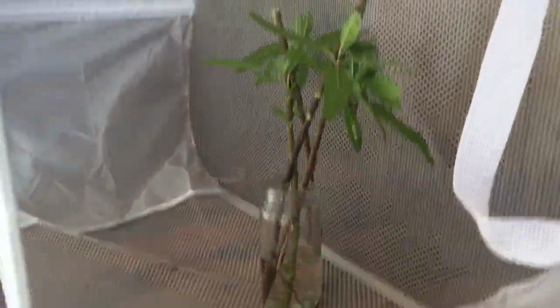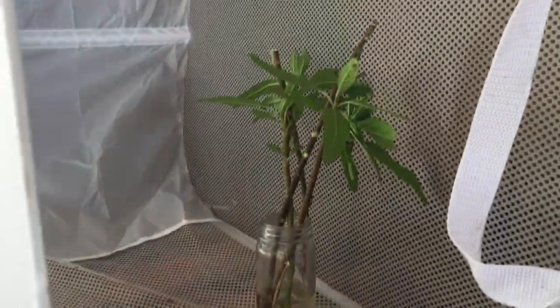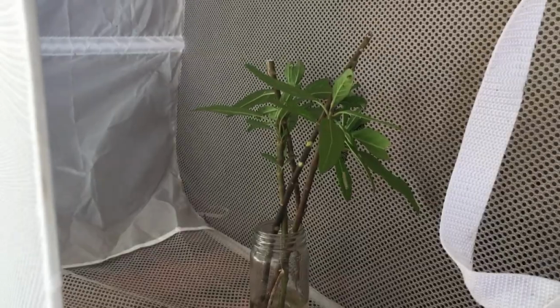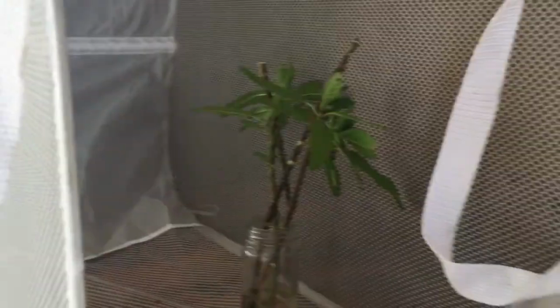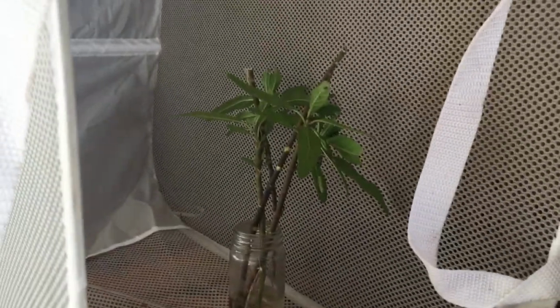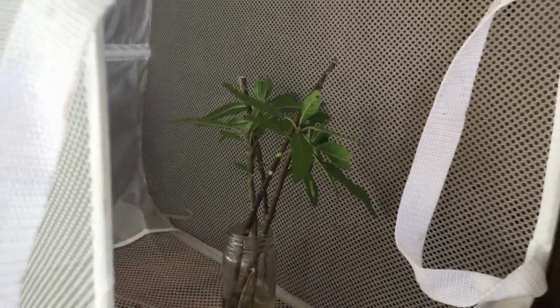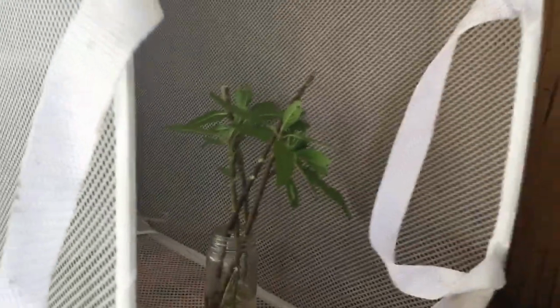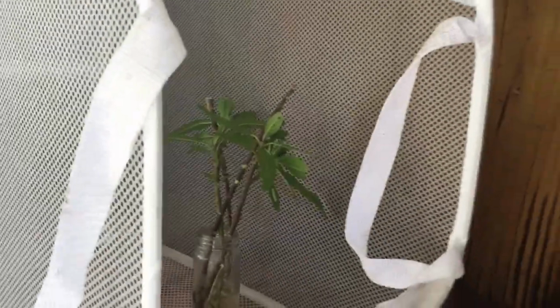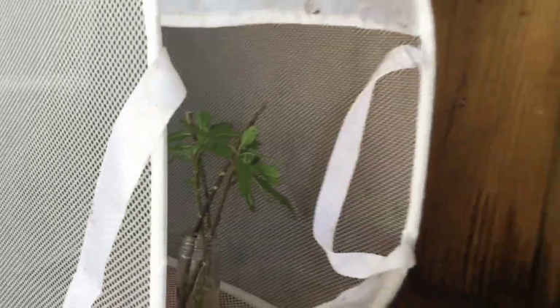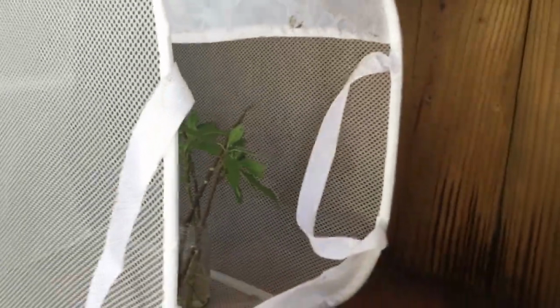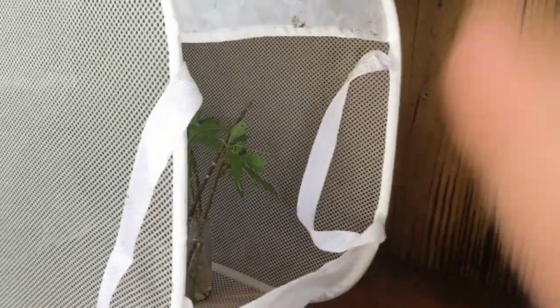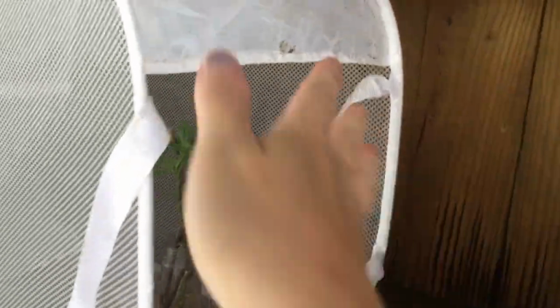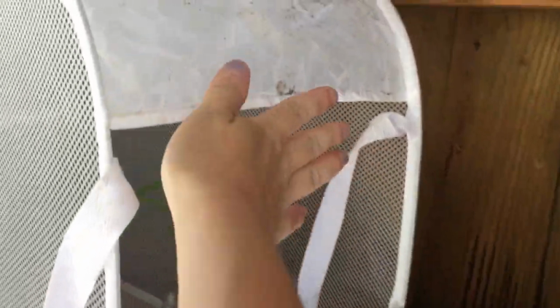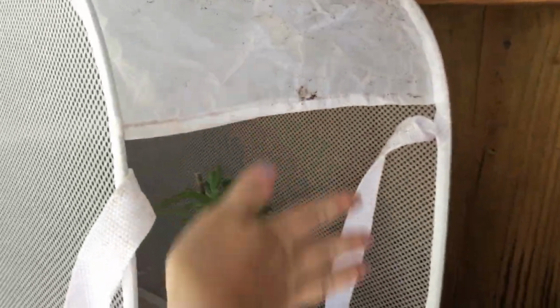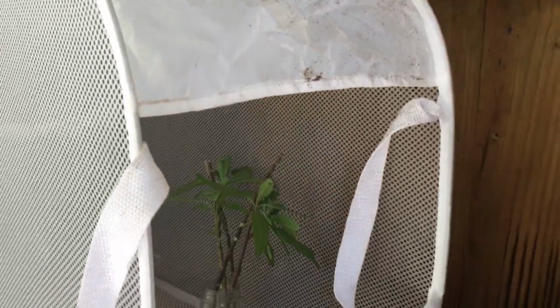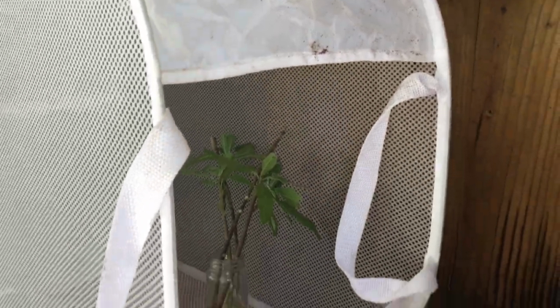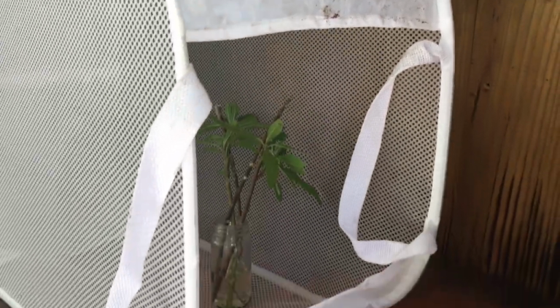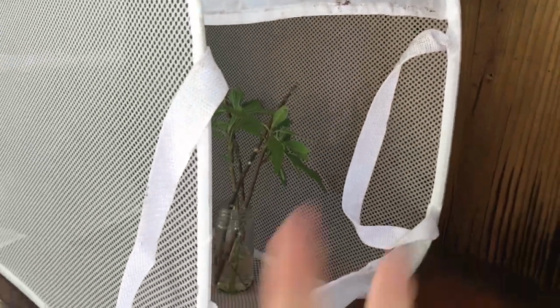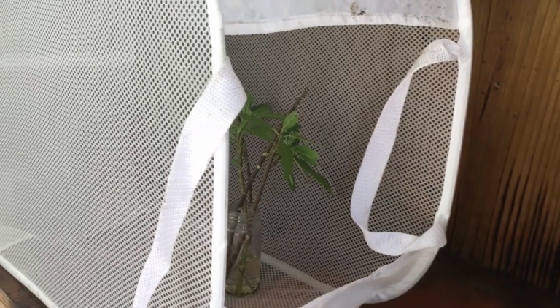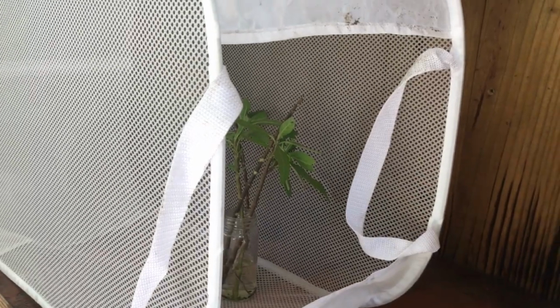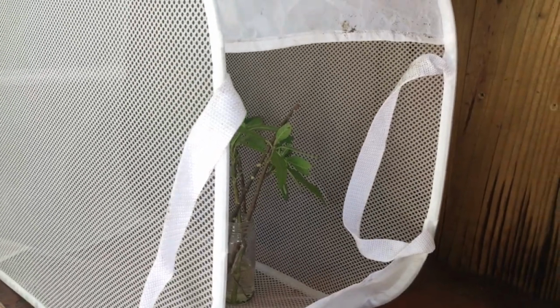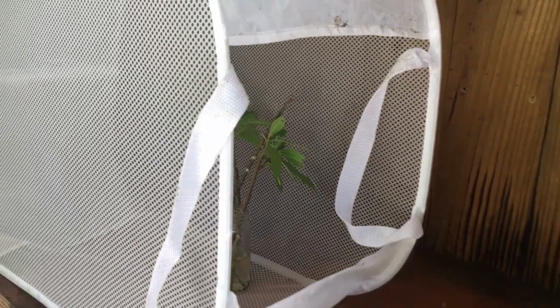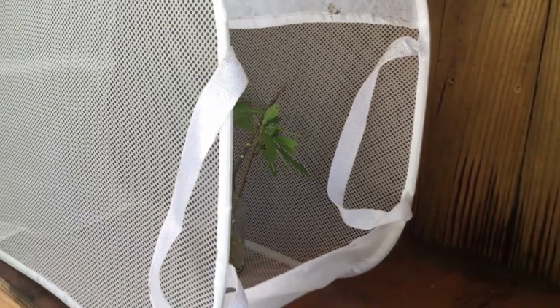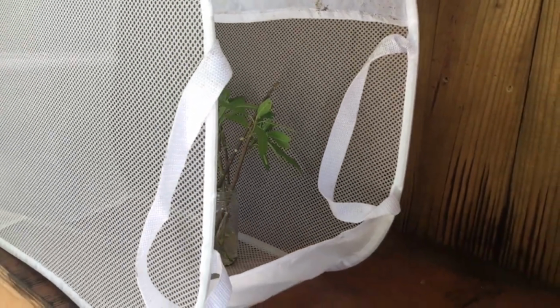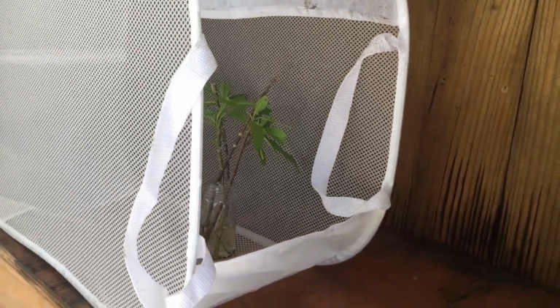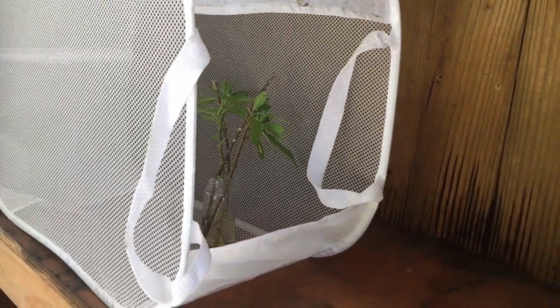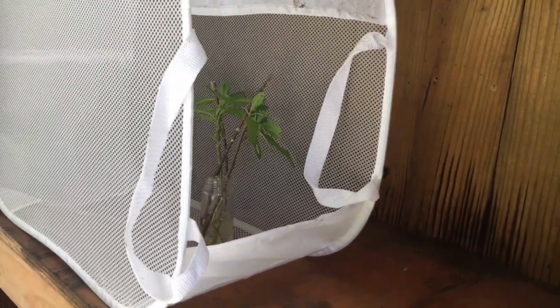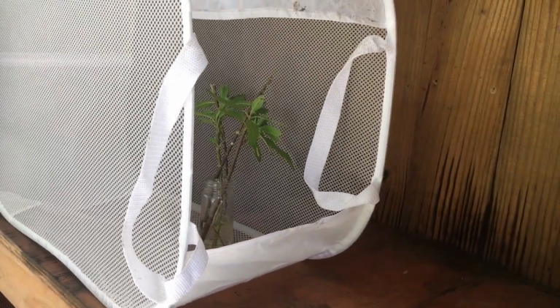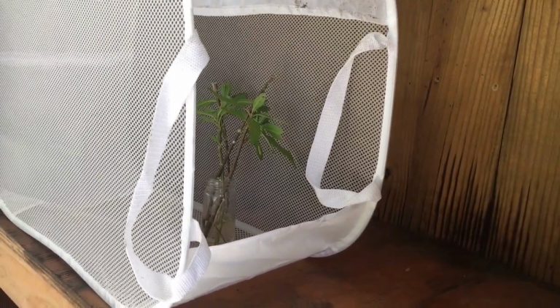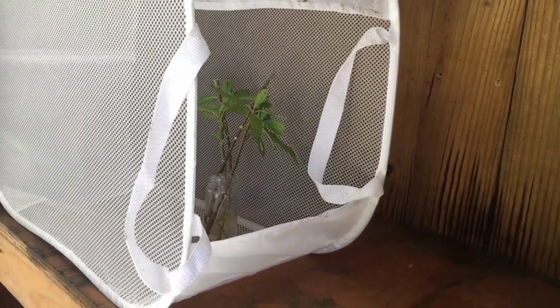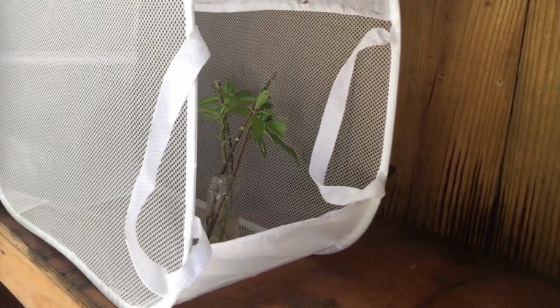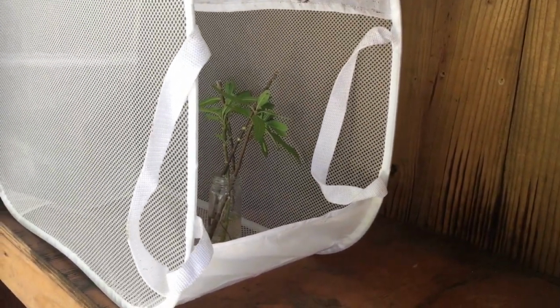We have some little caterpillars and I just have them in a little laundry hamper outside. We'll probably edit it a little bit. I would really like to make a little door. I could flip this over, but I like it like that.